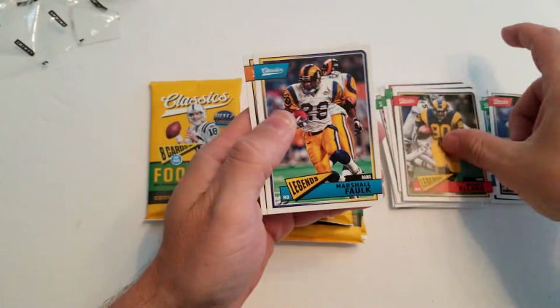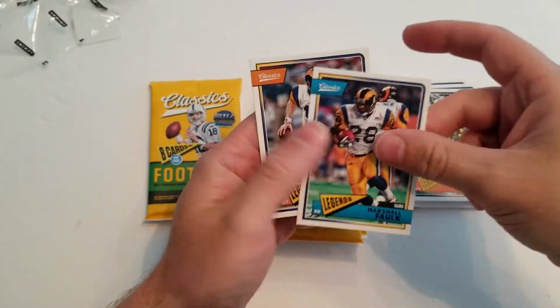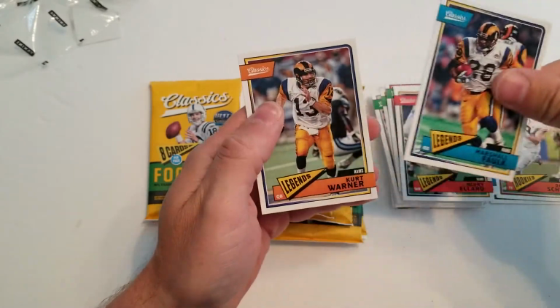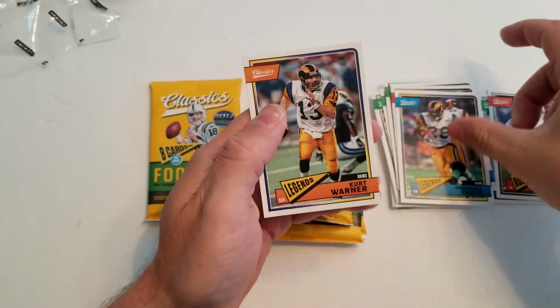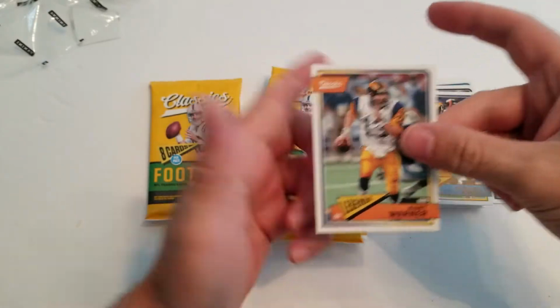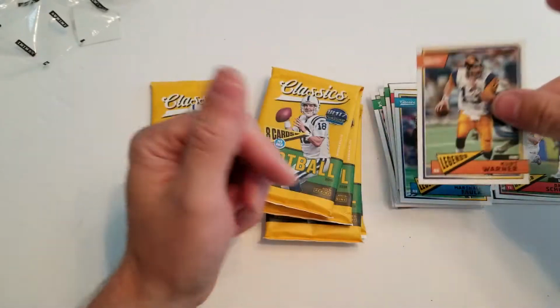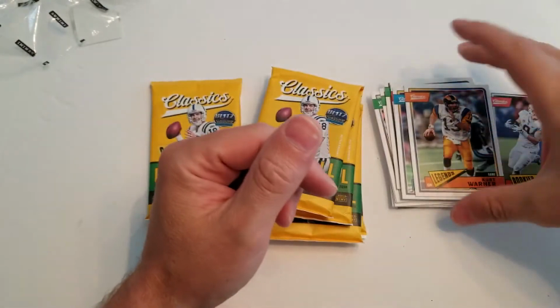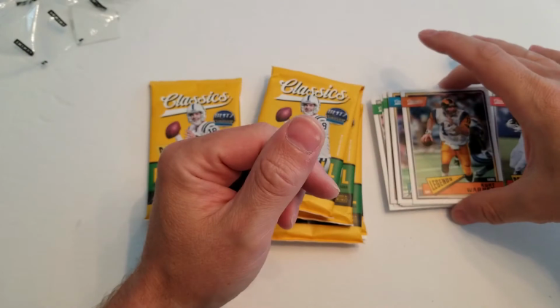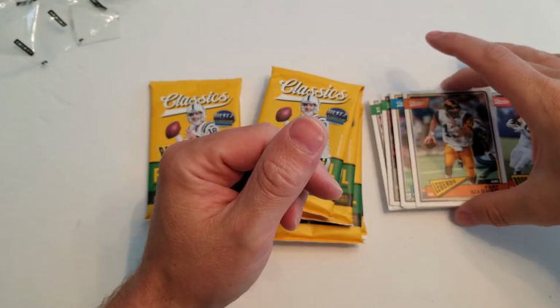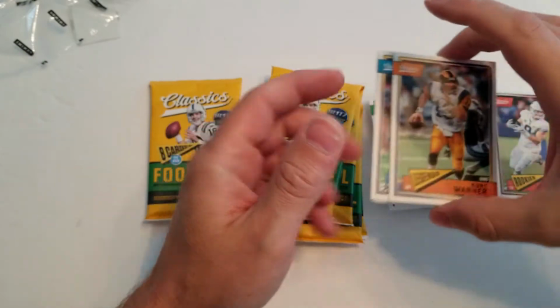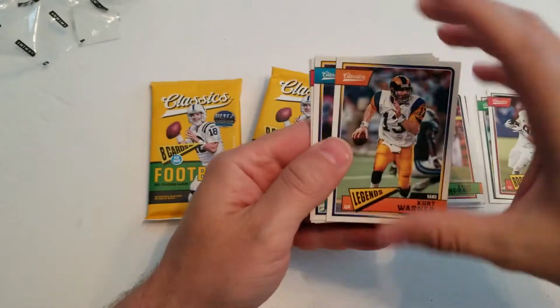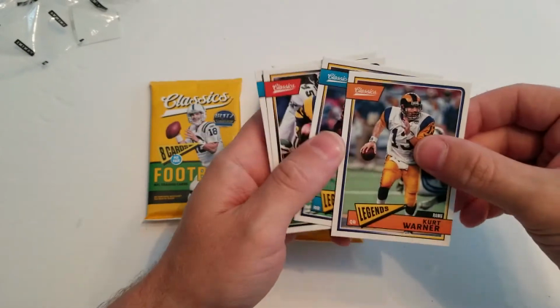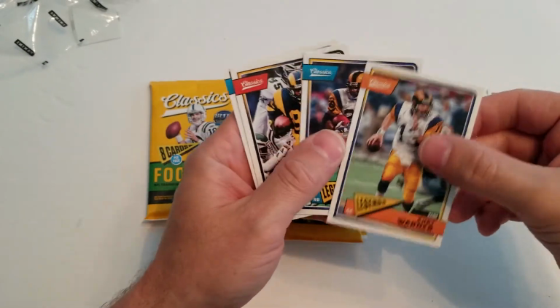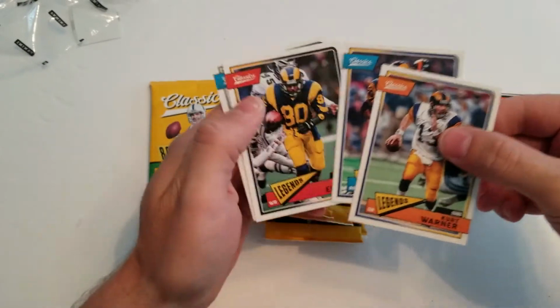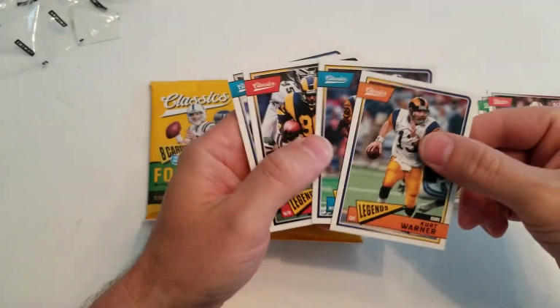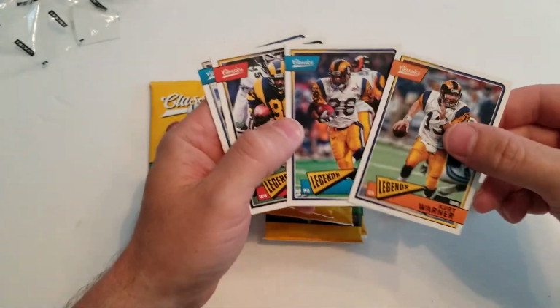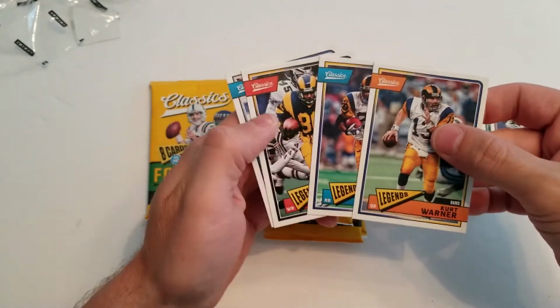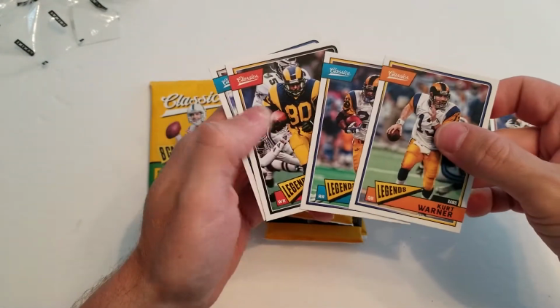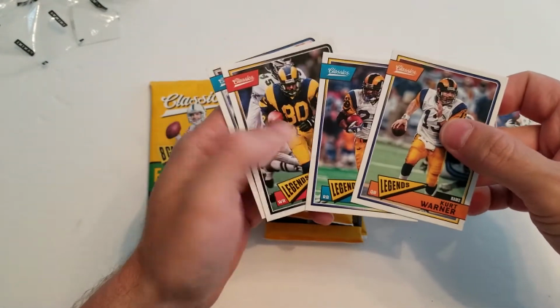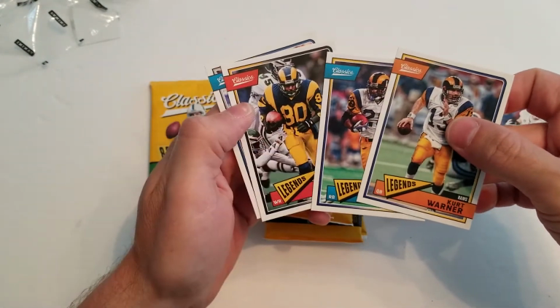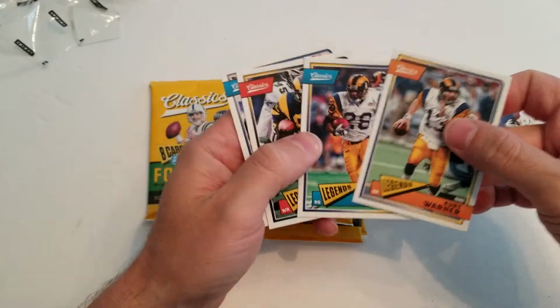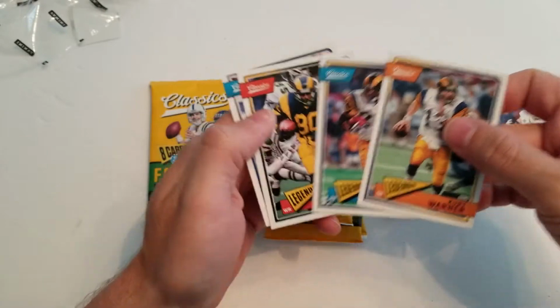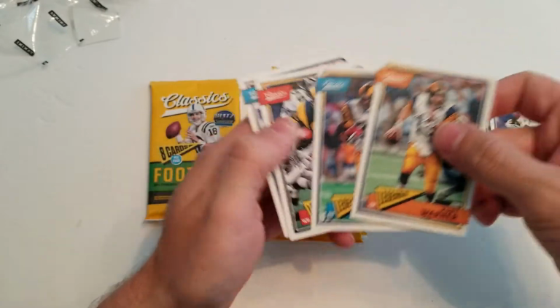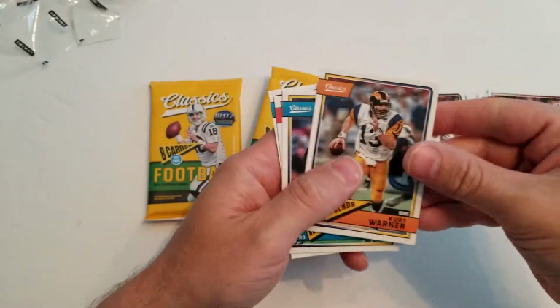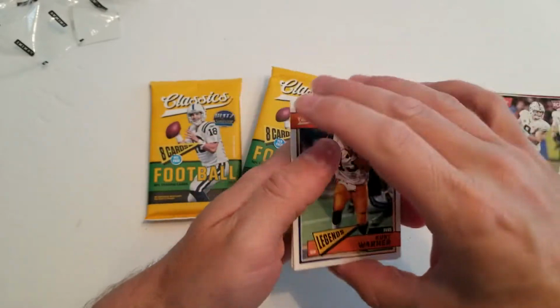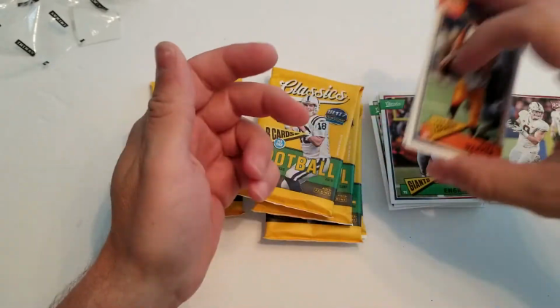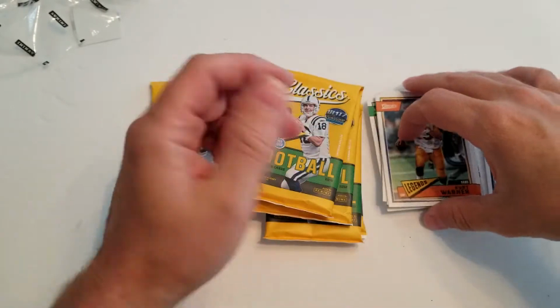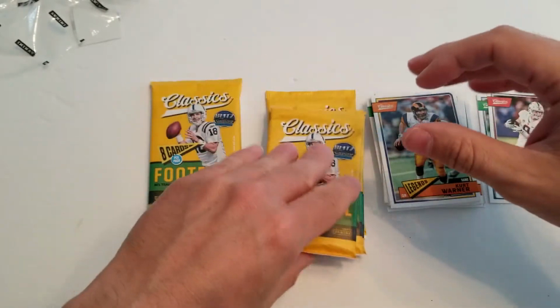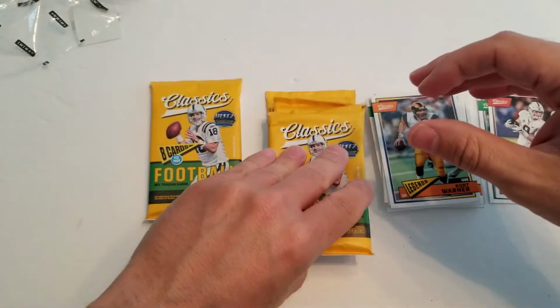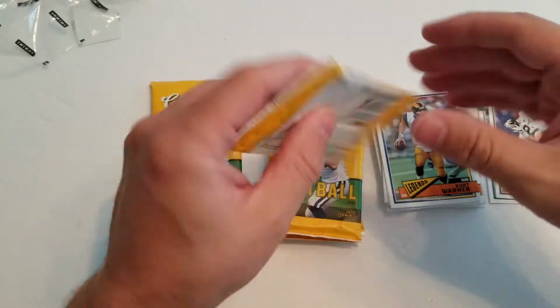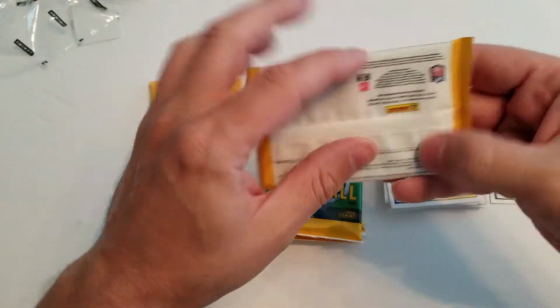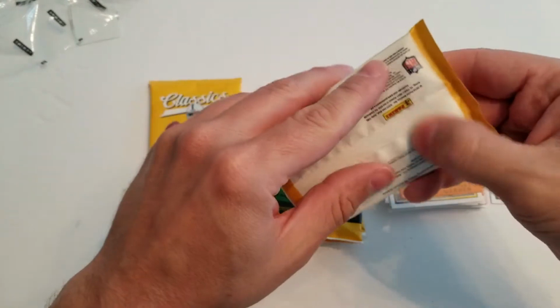If you watched my last video, I pointed out that those legends all seem to run together — the Greatest Show on Turf guys always appear together.